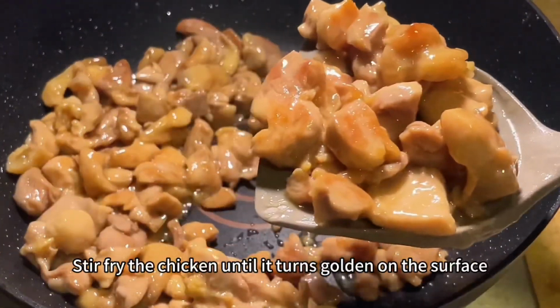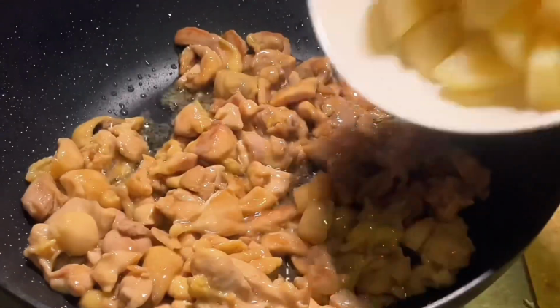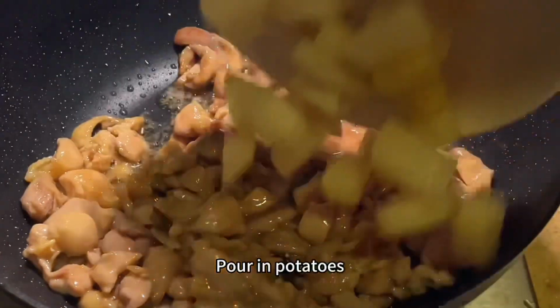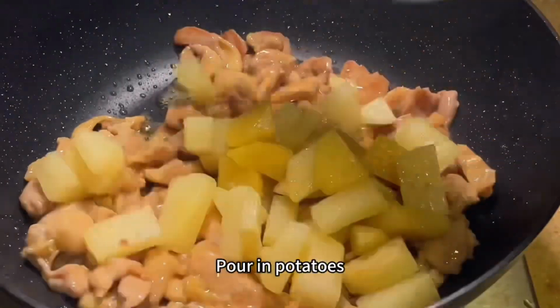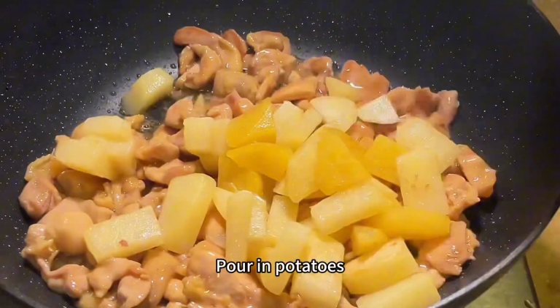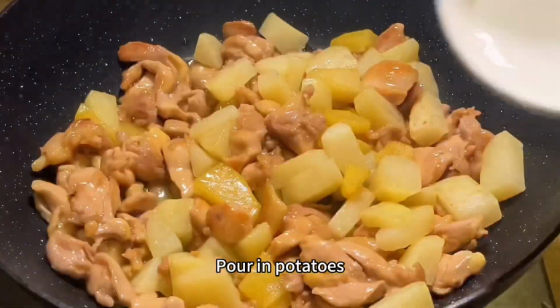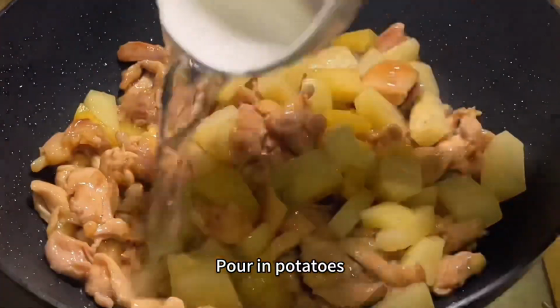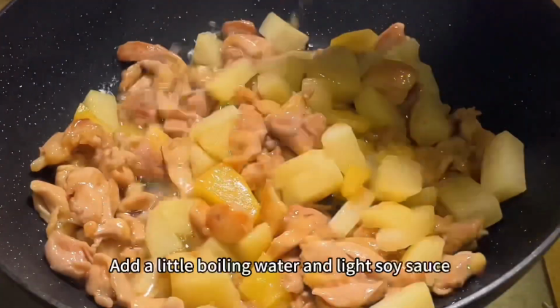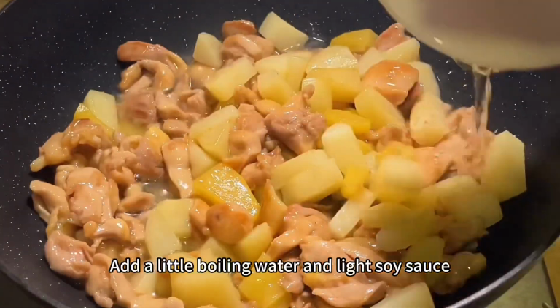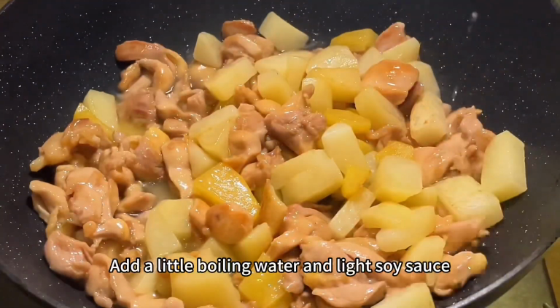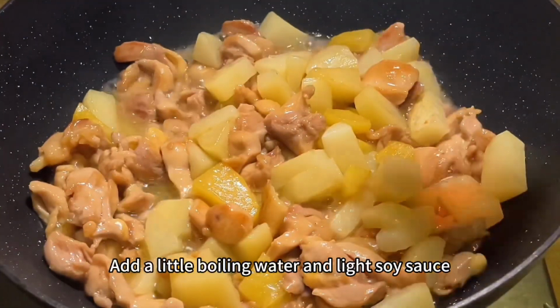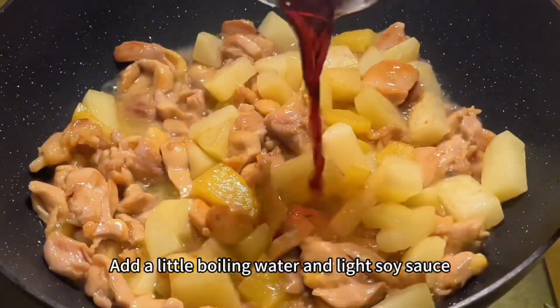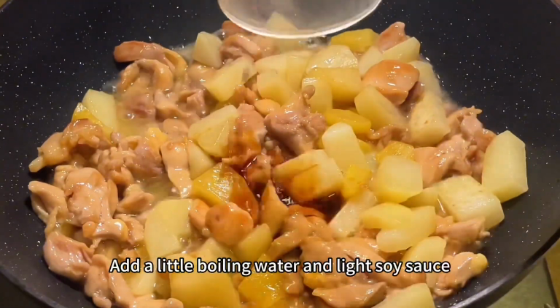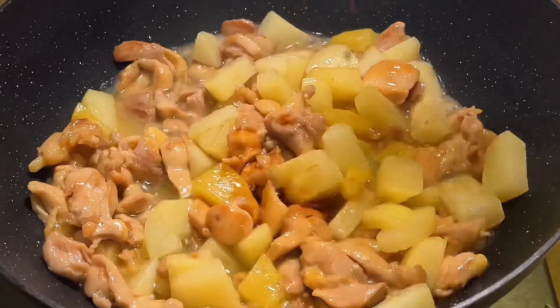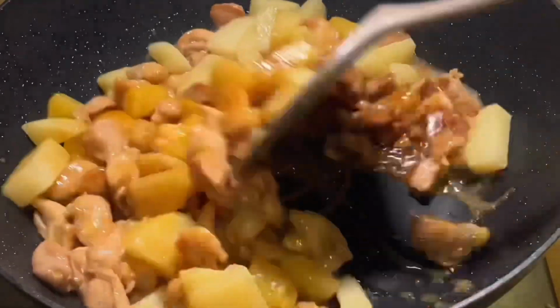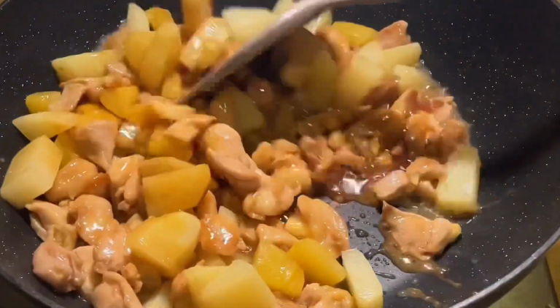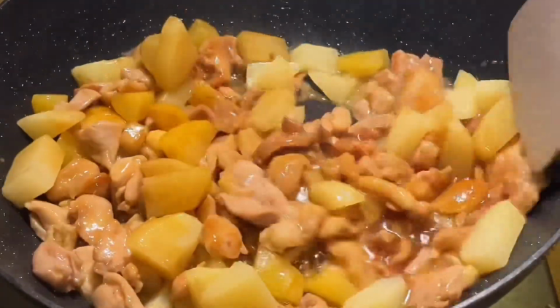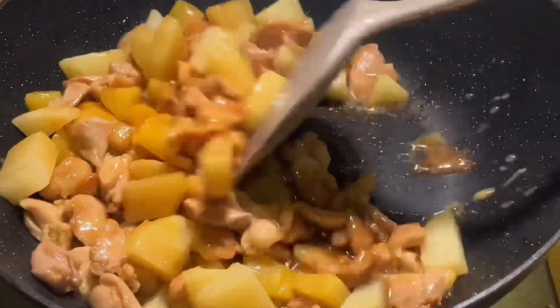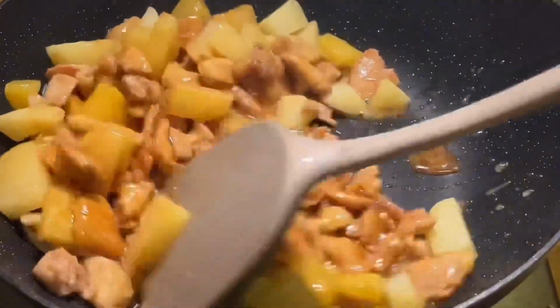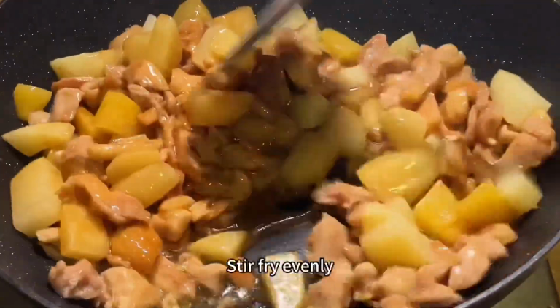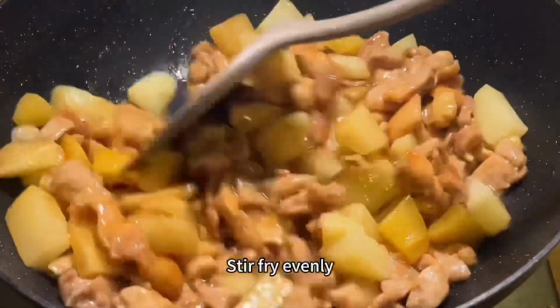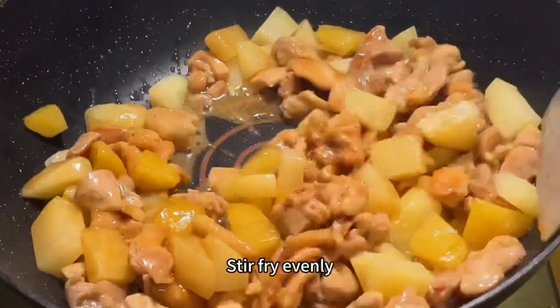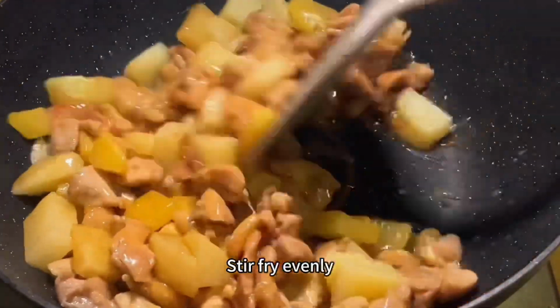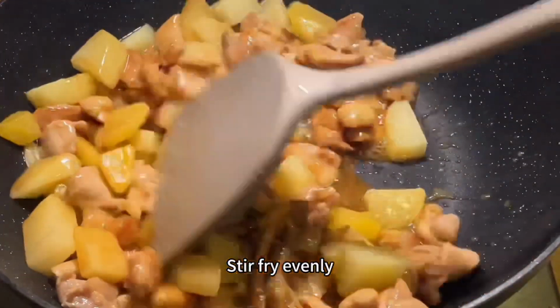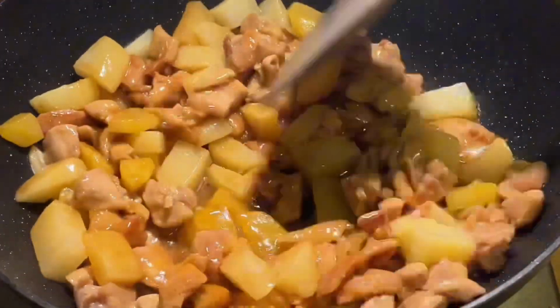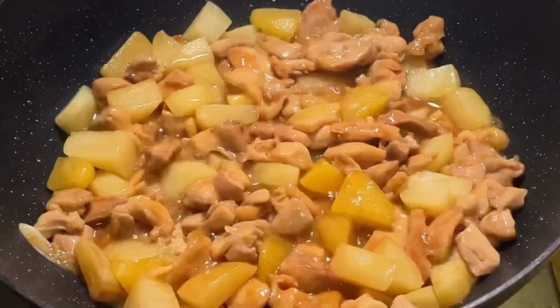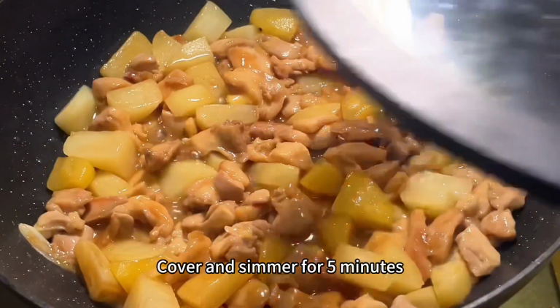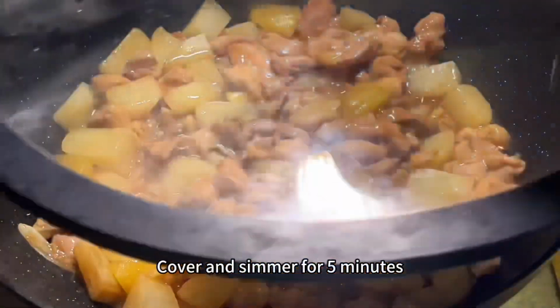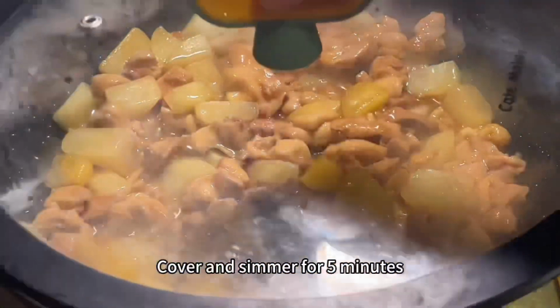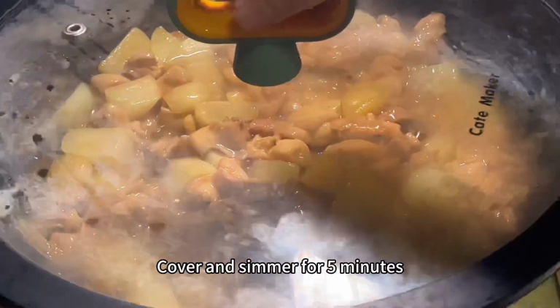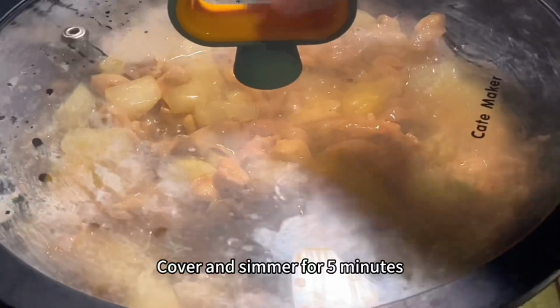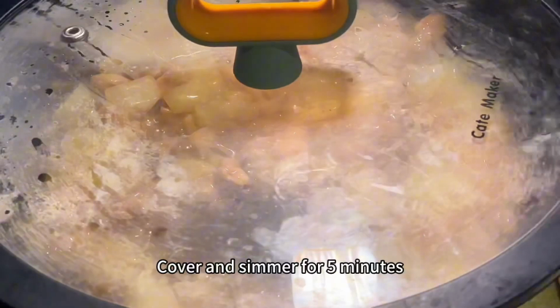Pour in the potatoes. Add a little boiling water and light soy sauce. Stir fry evenly, then cover and simmer for 5 minutes.